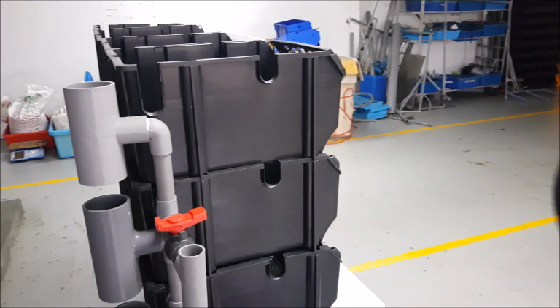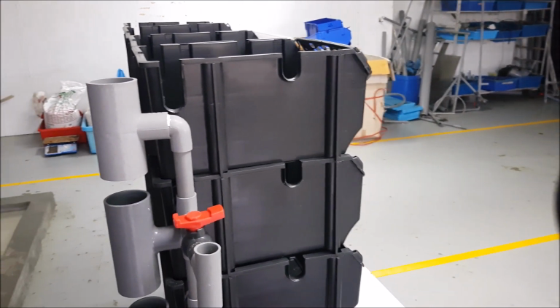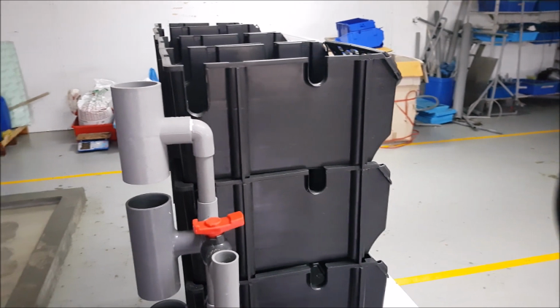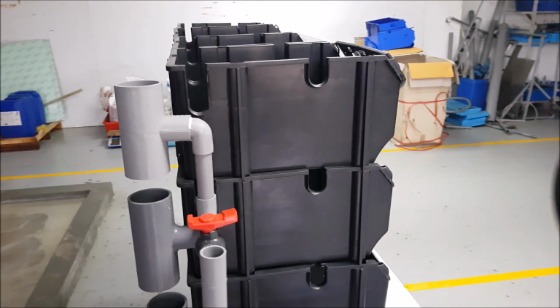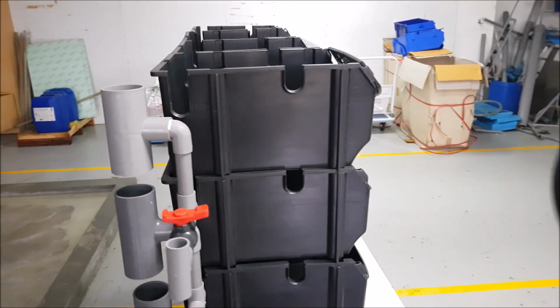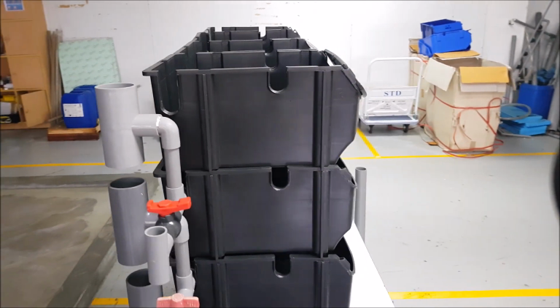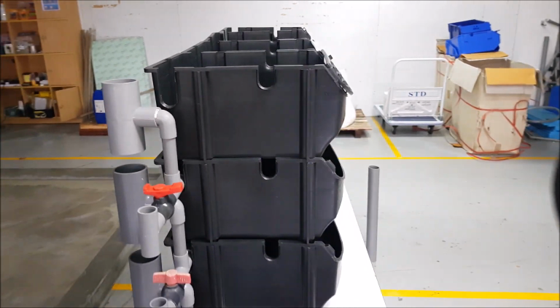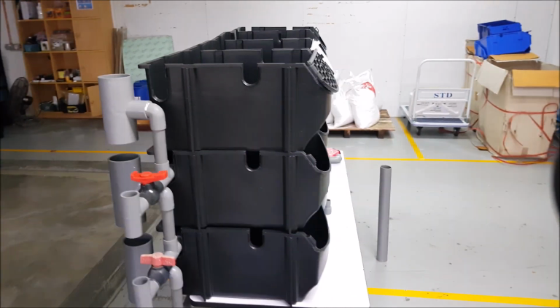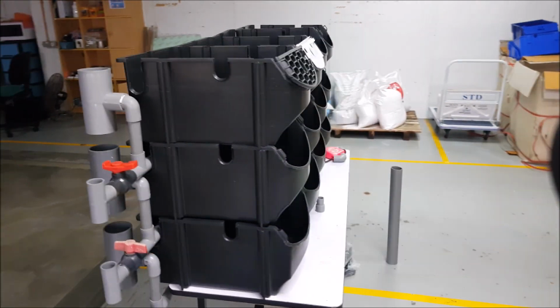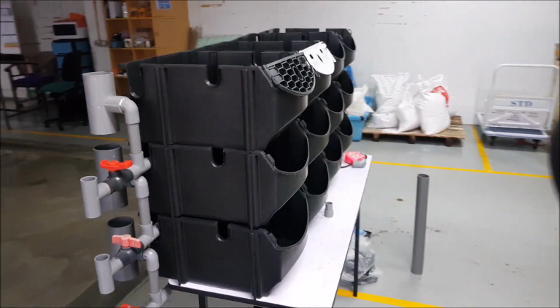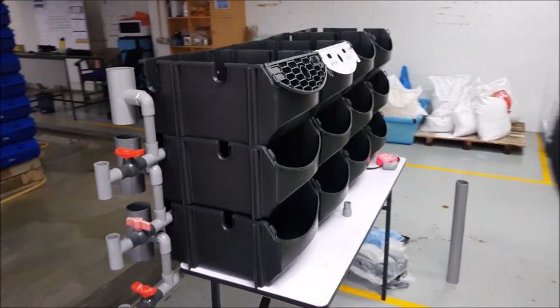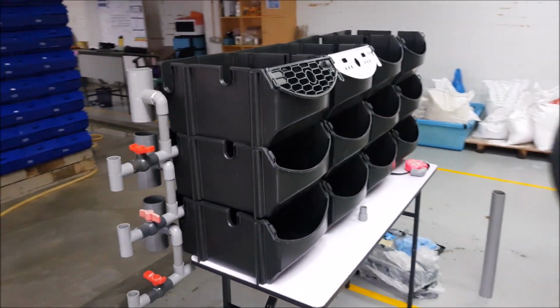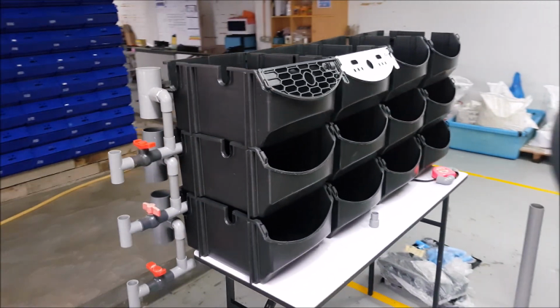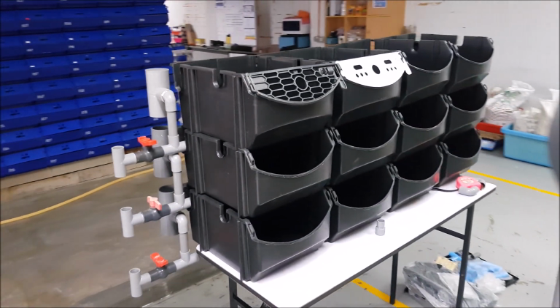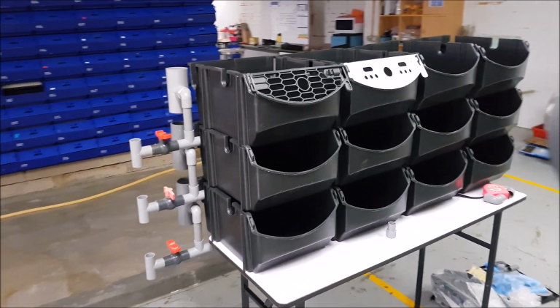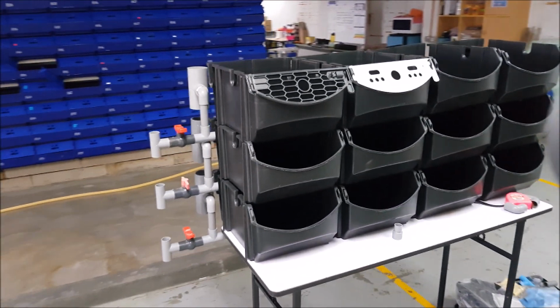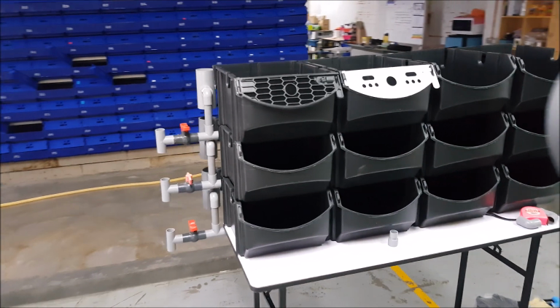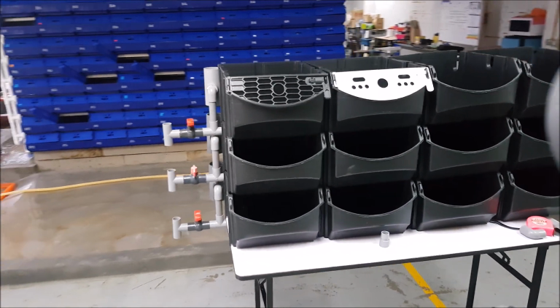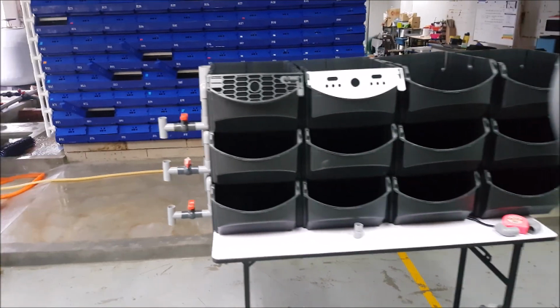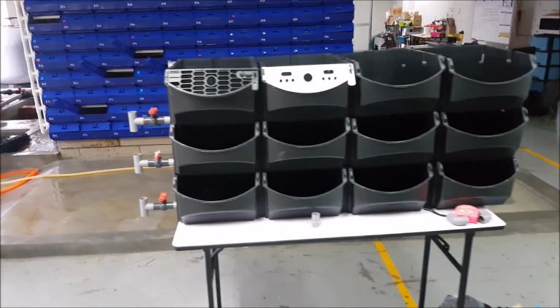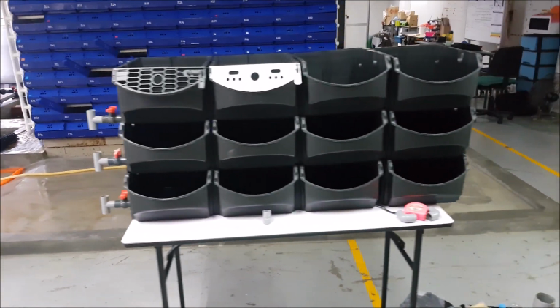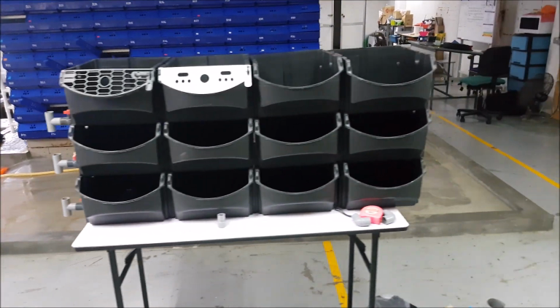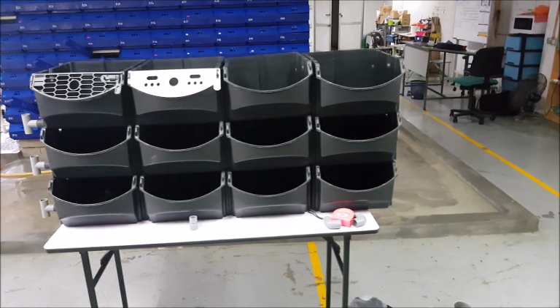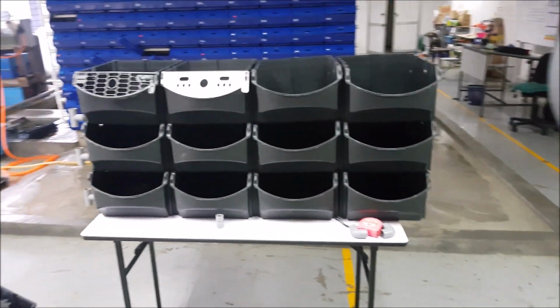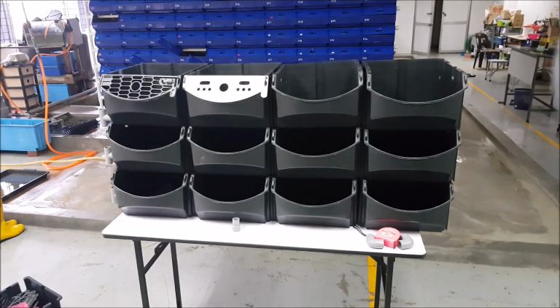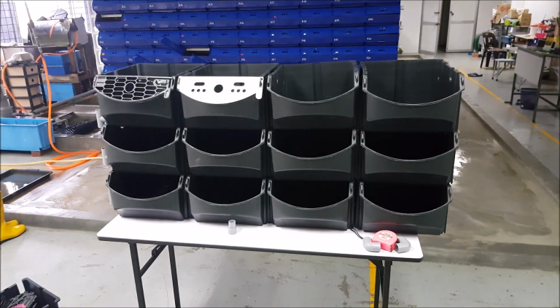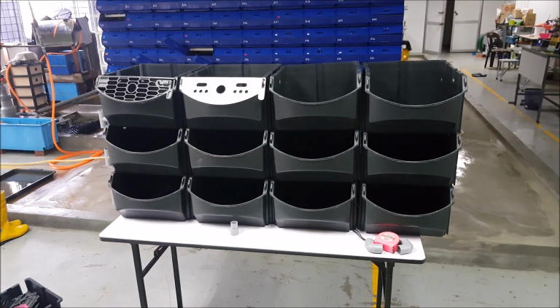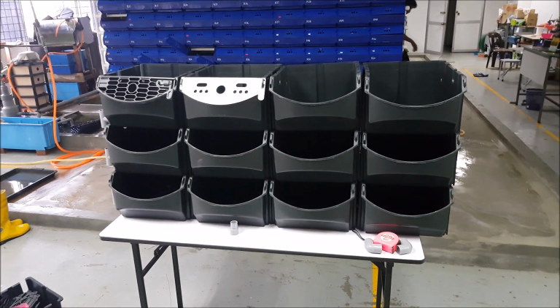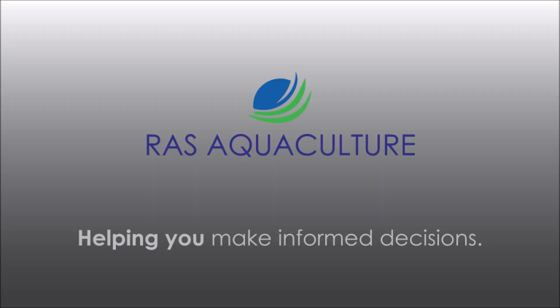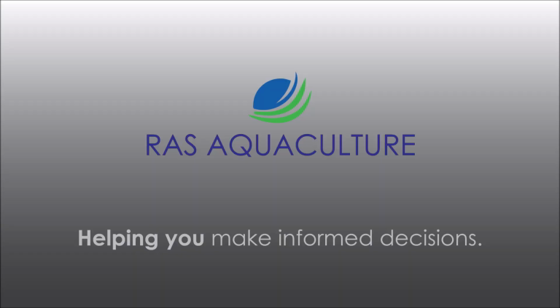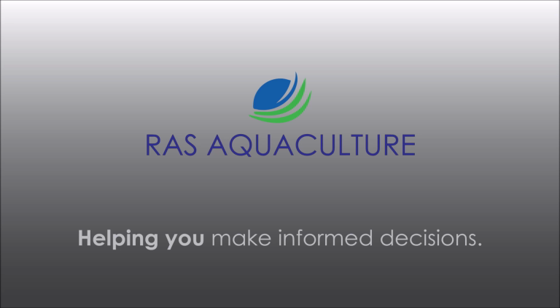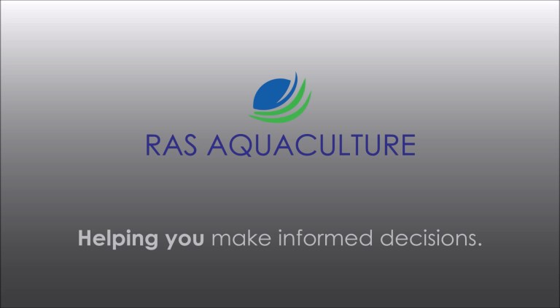That is what we really like about the smile box — hopefully it can reduce the number of hours we spend on cleaning. Thank you and hope to see you again!